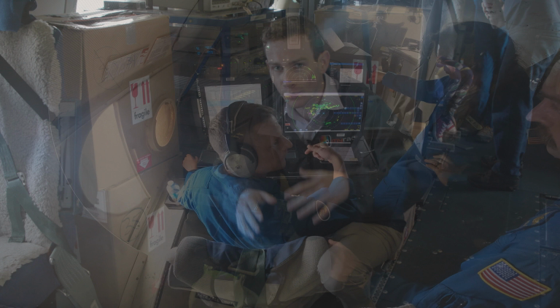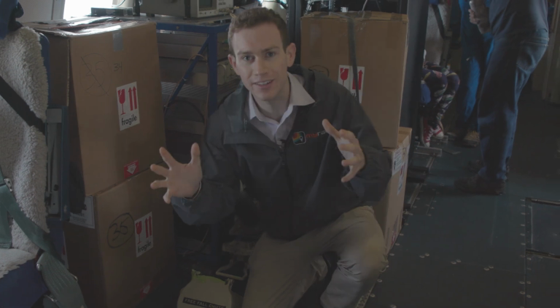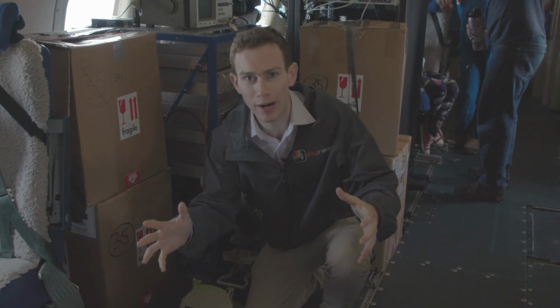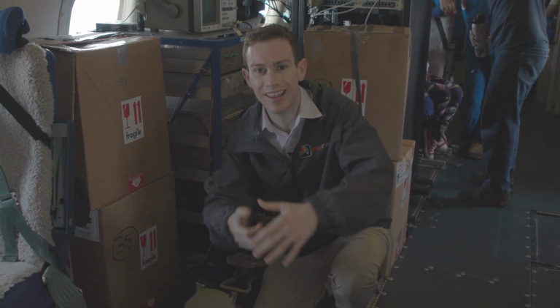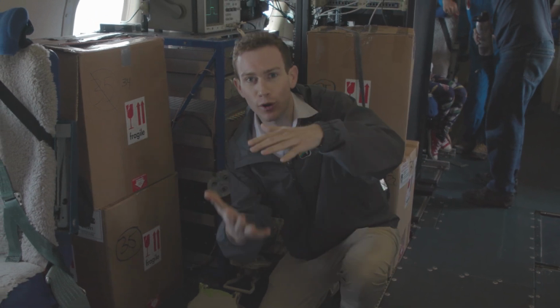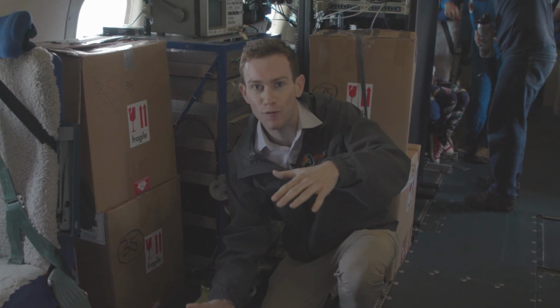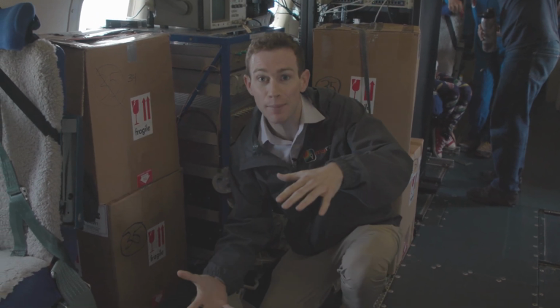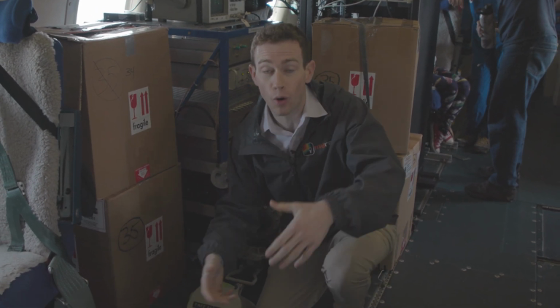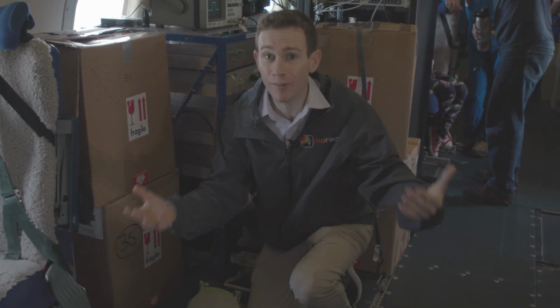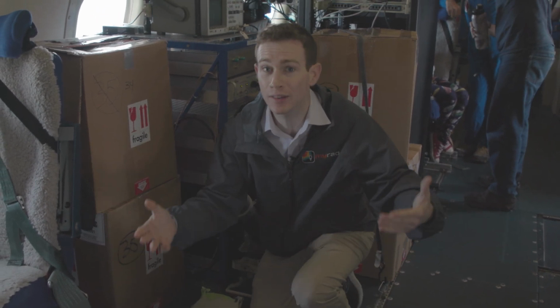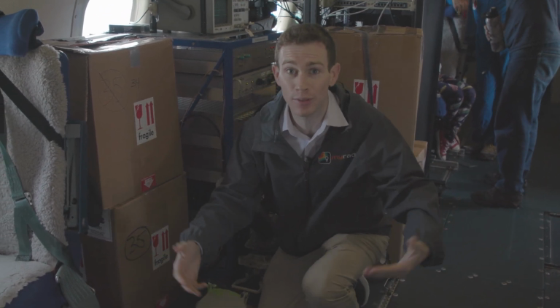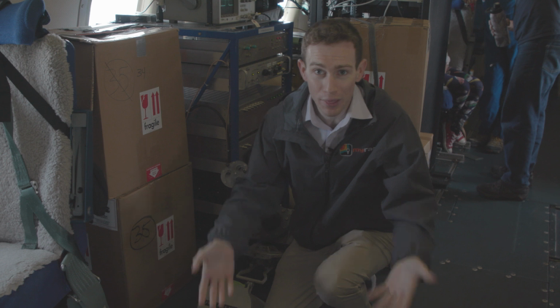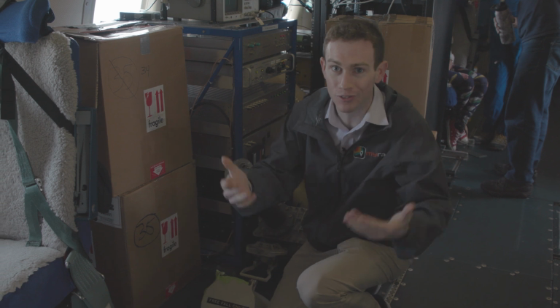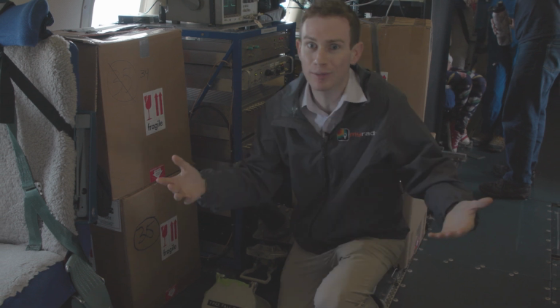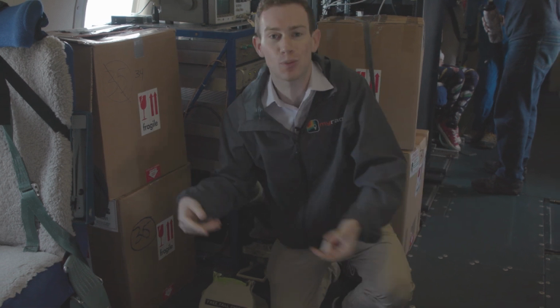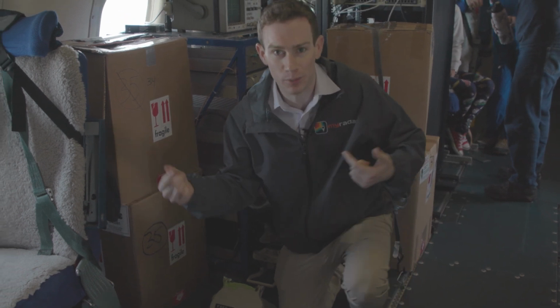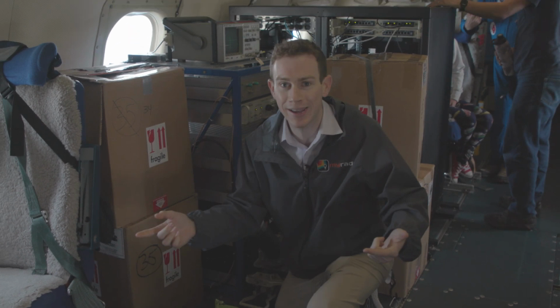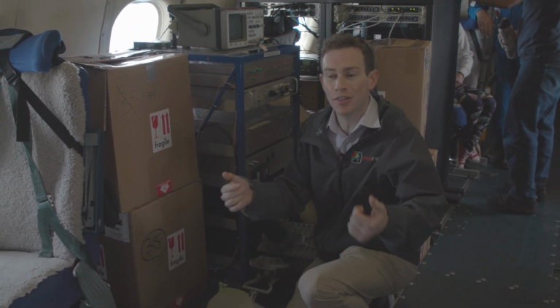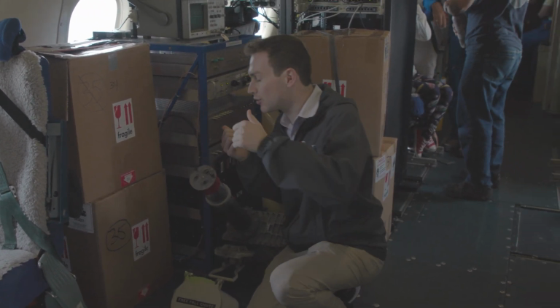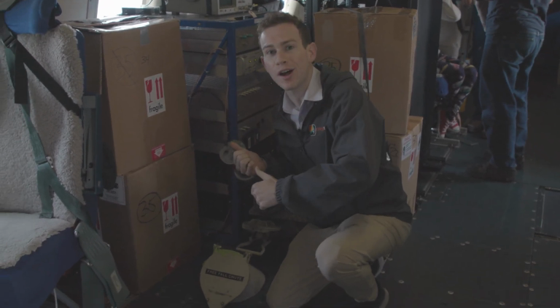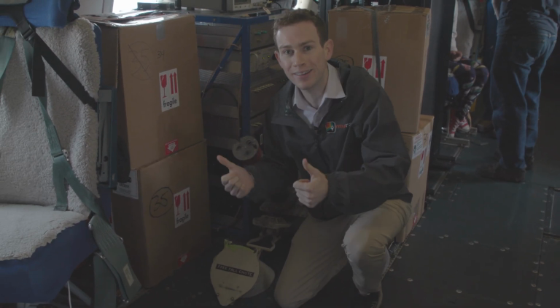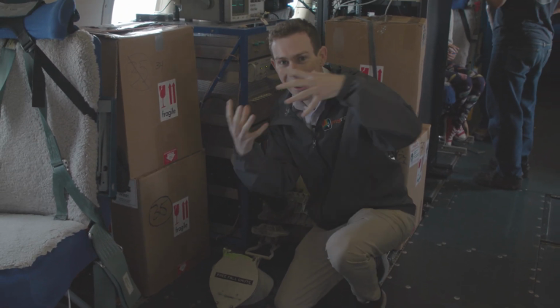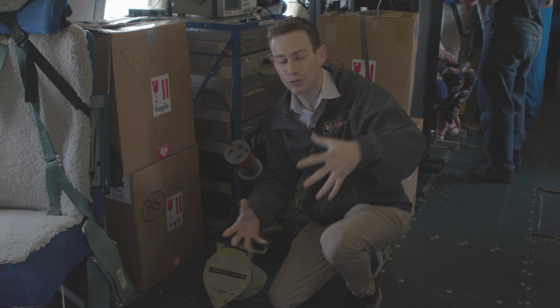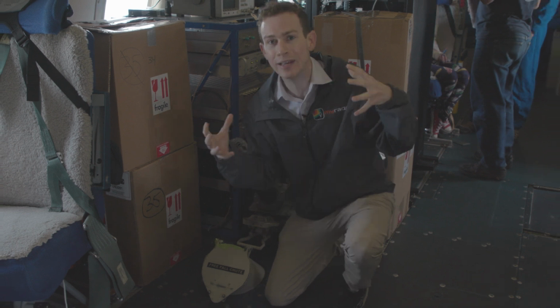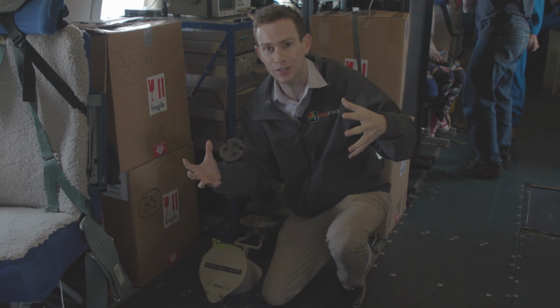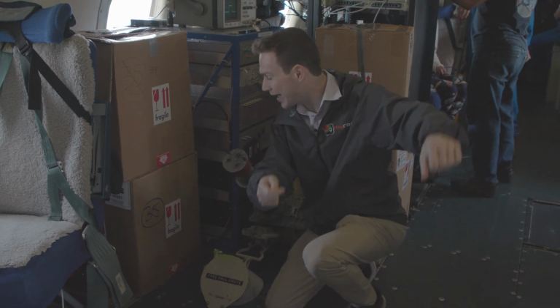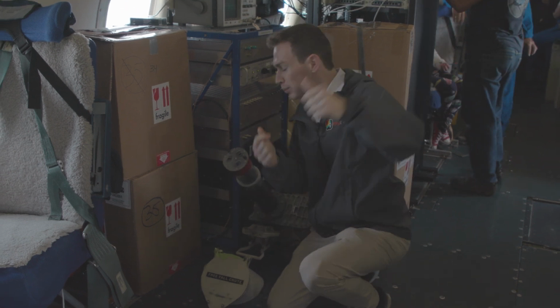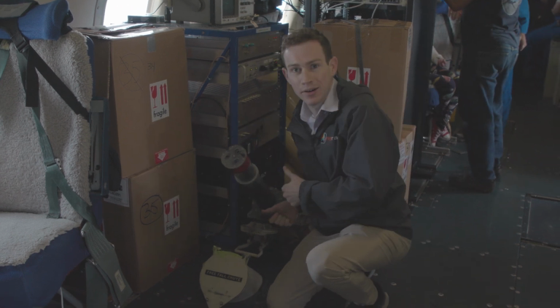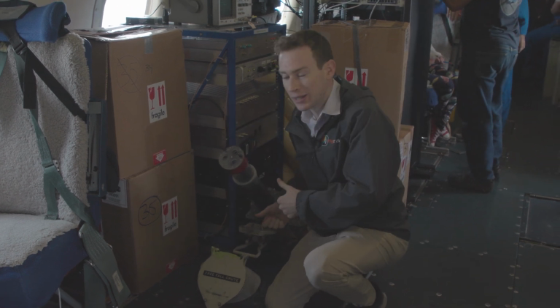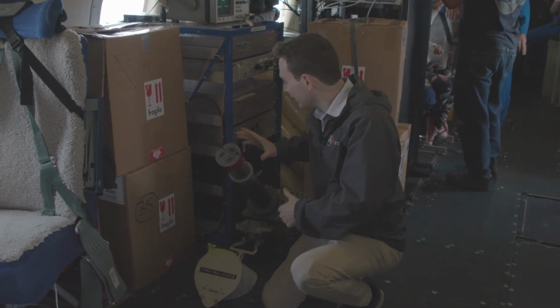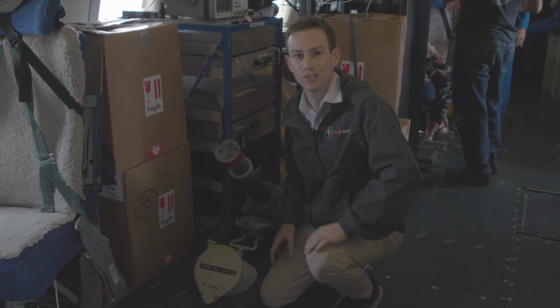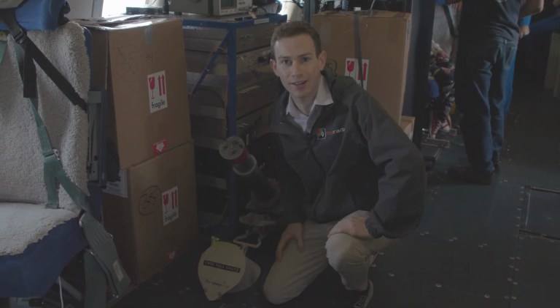One thing that's key in forecasting is having a vertical profile of the atmosphere. Ordinarily on land, we do that with weather balloons, but we can't really launch weather balloons from an airplane, so they use dropsondes — basically canisters with all the instruments you'd need that plummet down to the ocean below through a little suction tube like this.